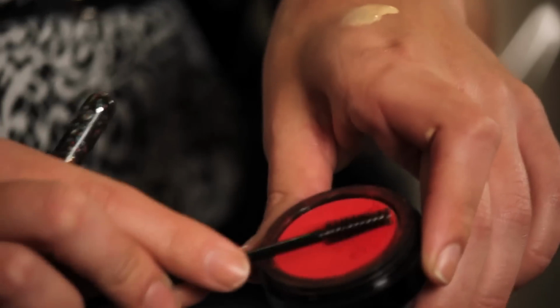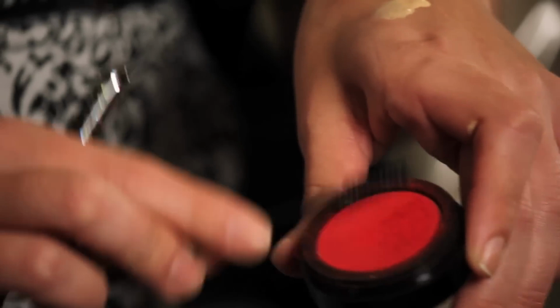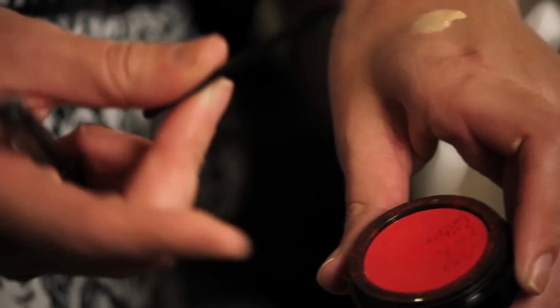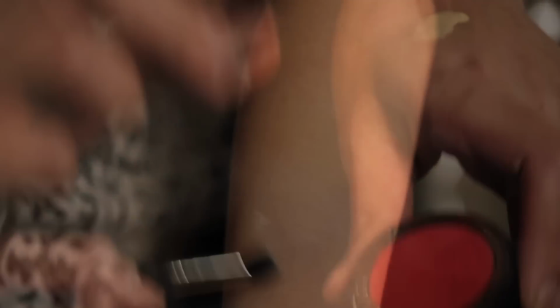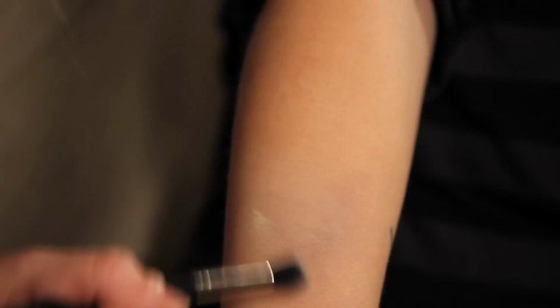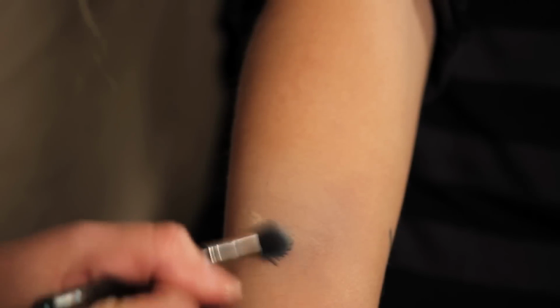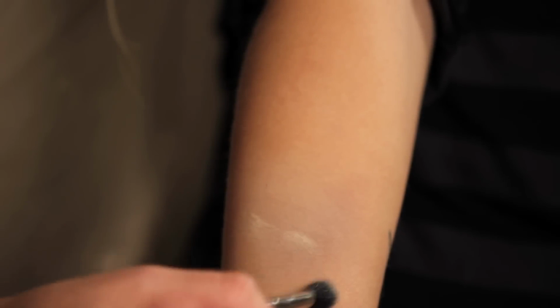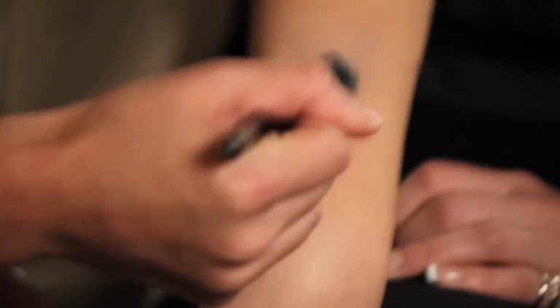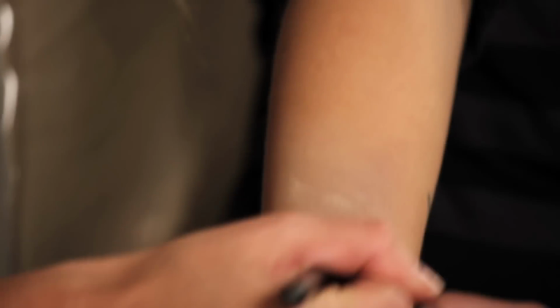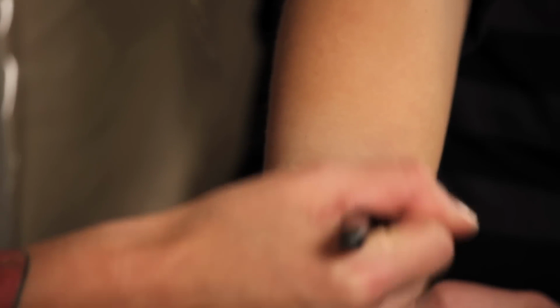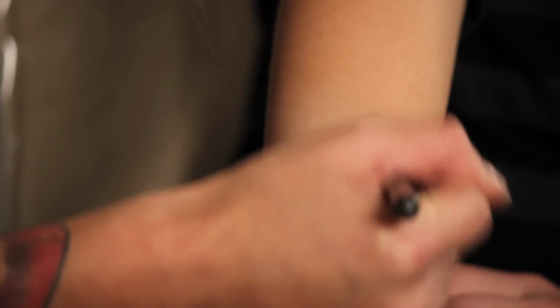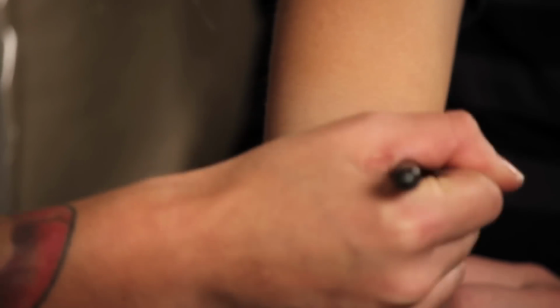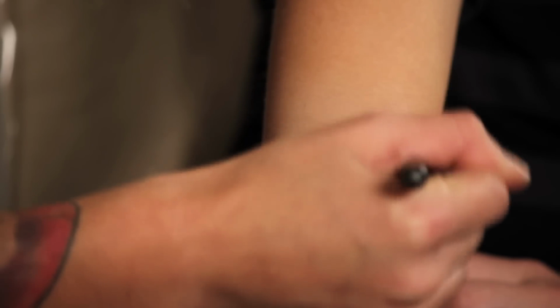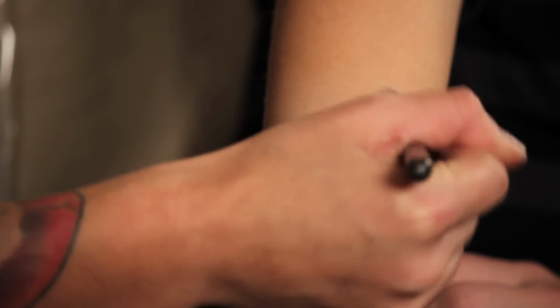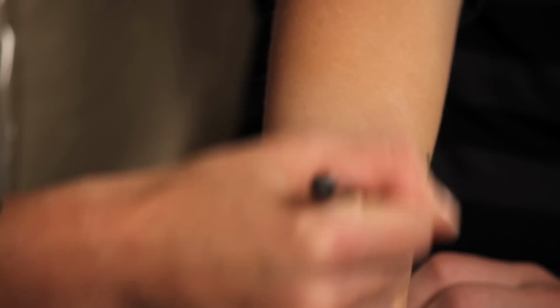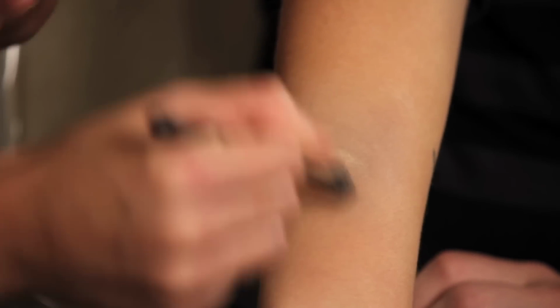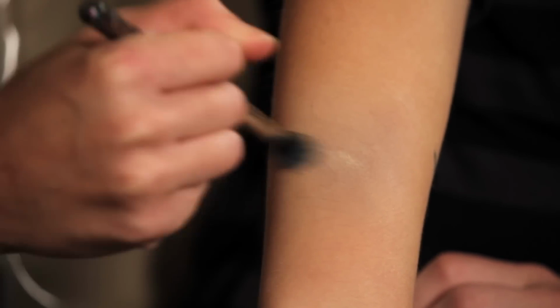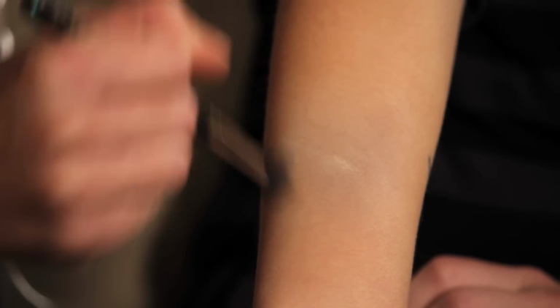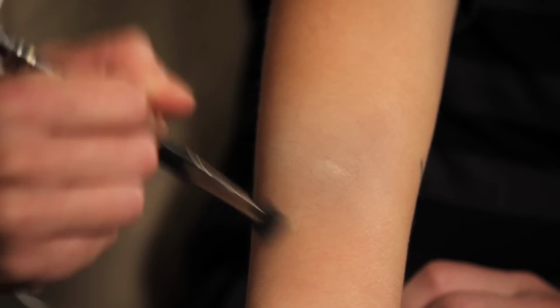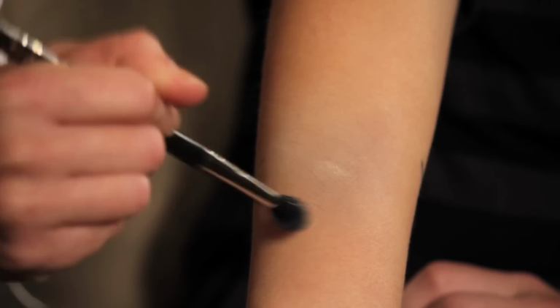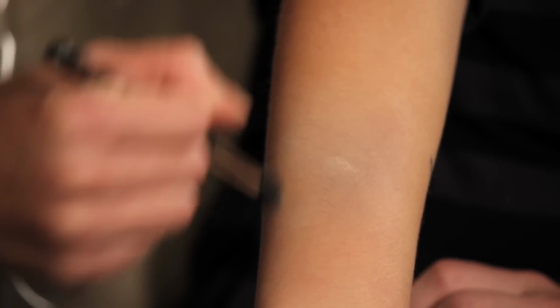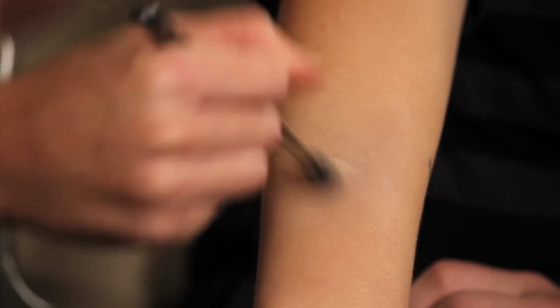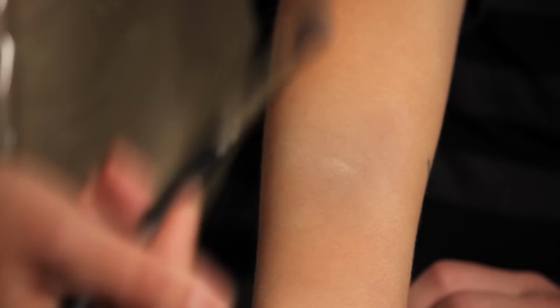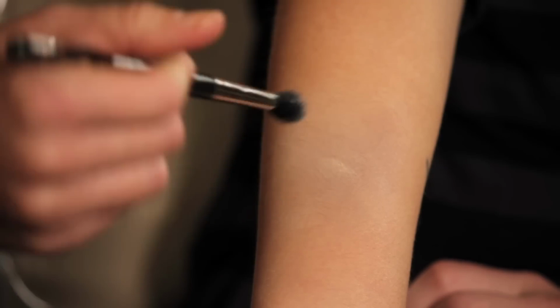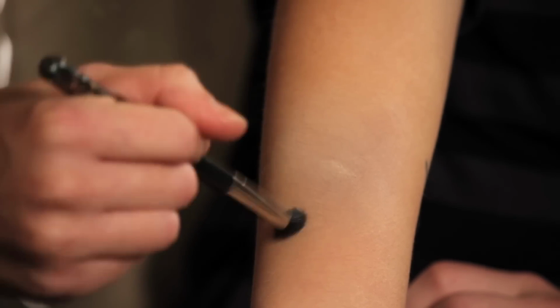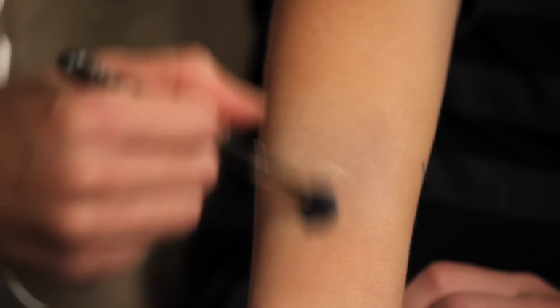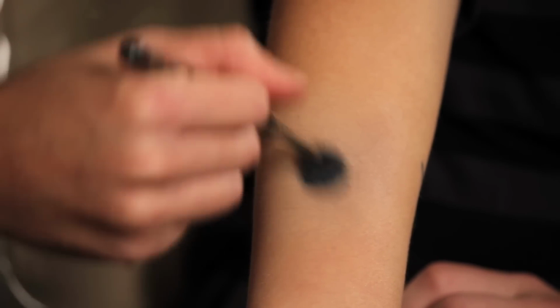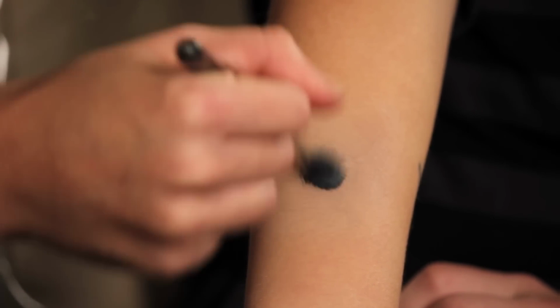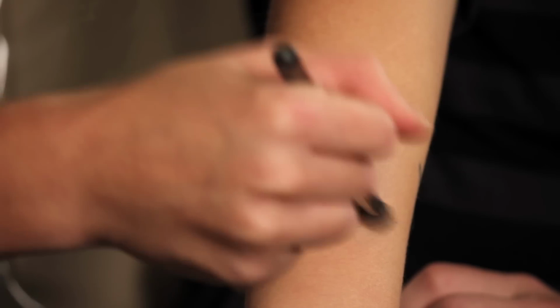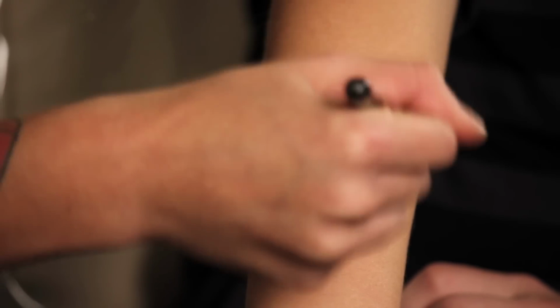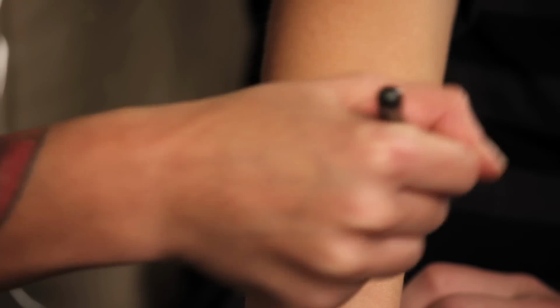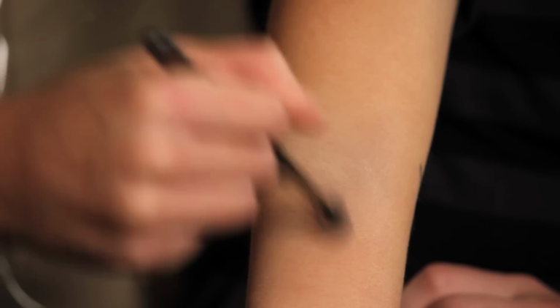Now I'm just going to take it and ever so slightly go in little circles around that bruise, and it's really good if you're doing body work too. Make sure you get a waterproof or water-resistant foundation — that way it won't rub off on clothes.